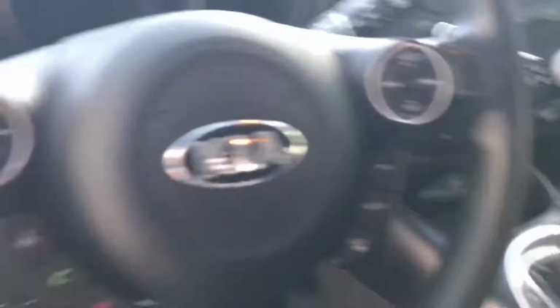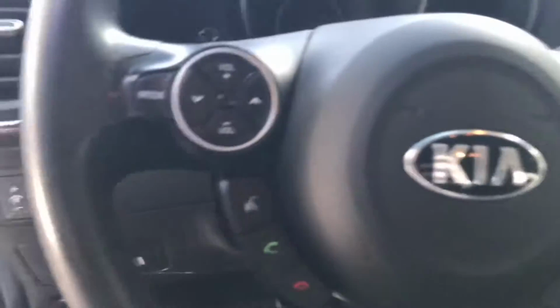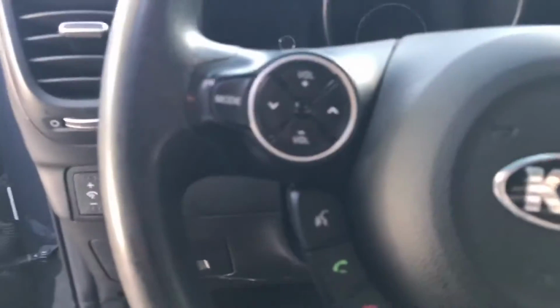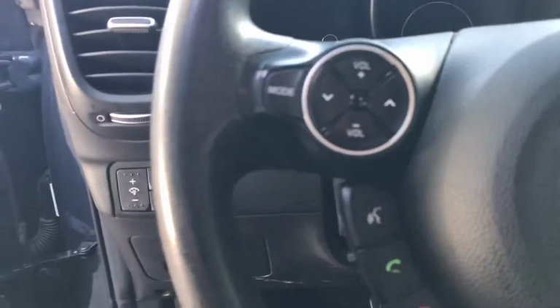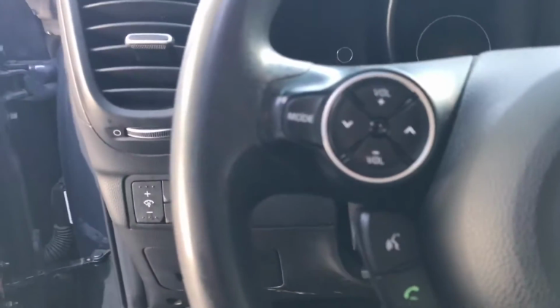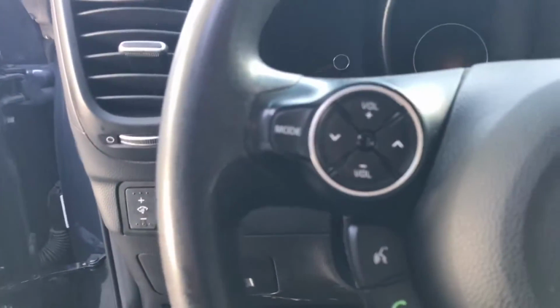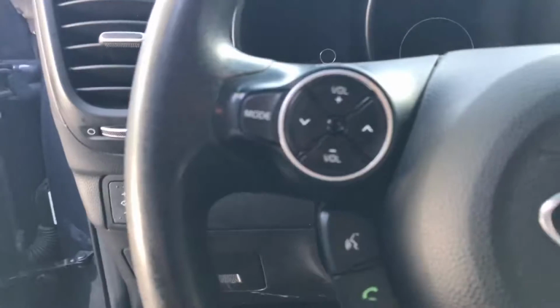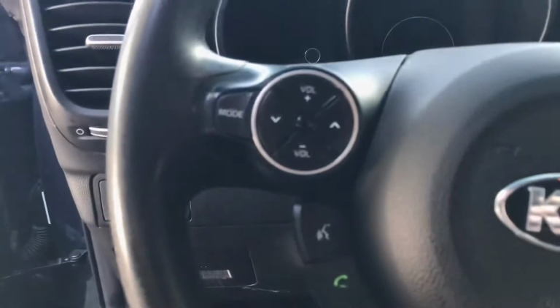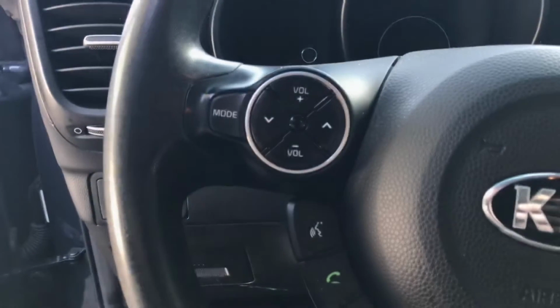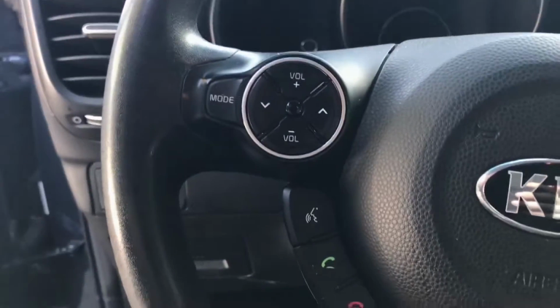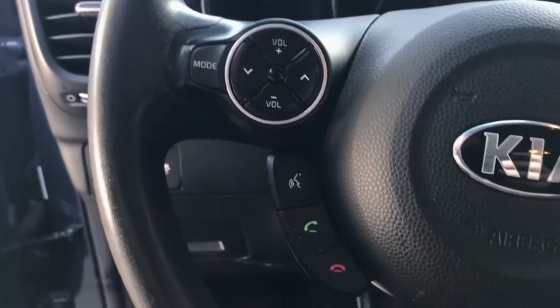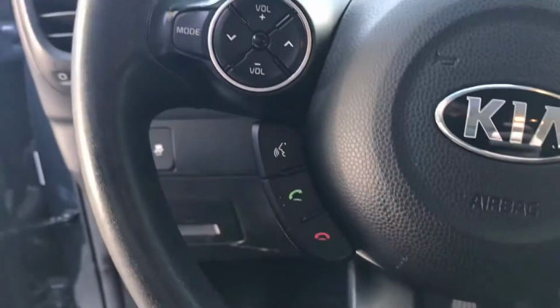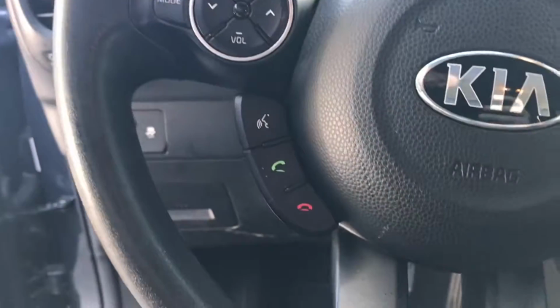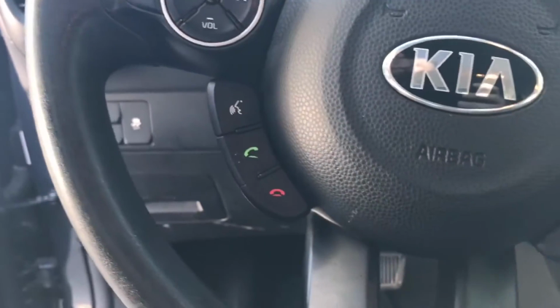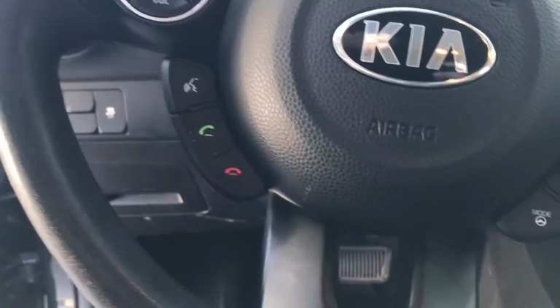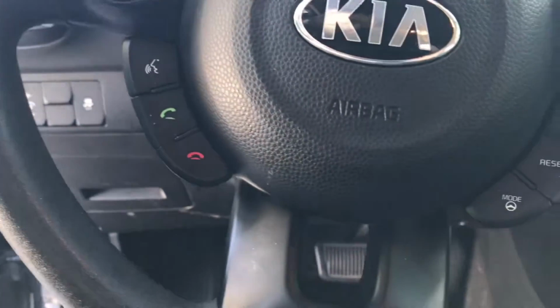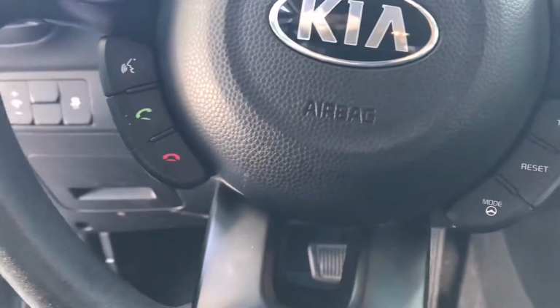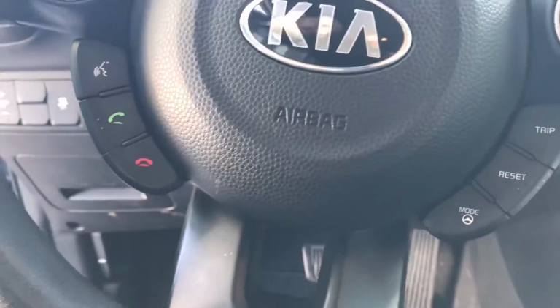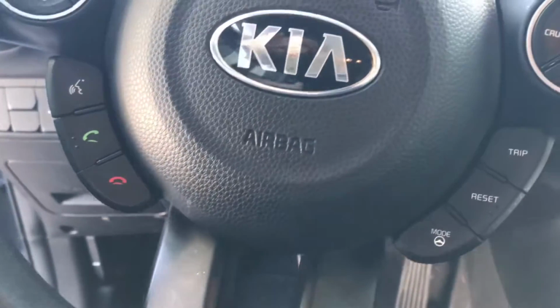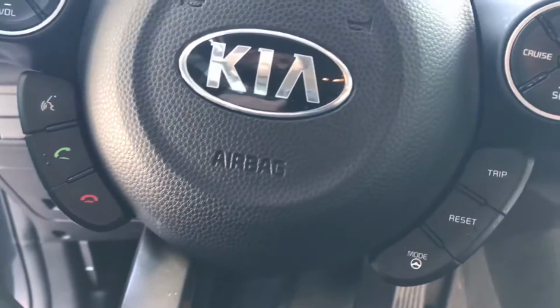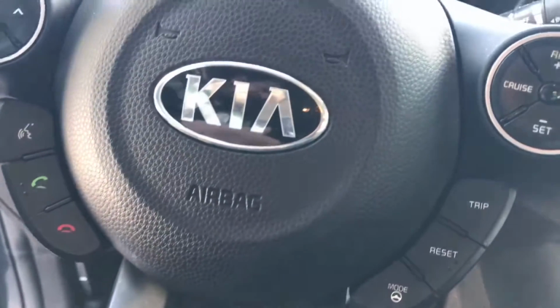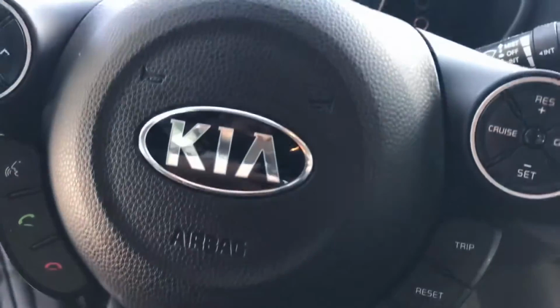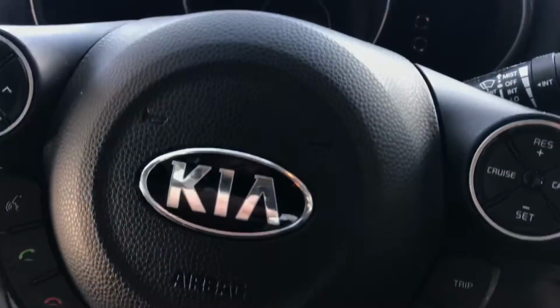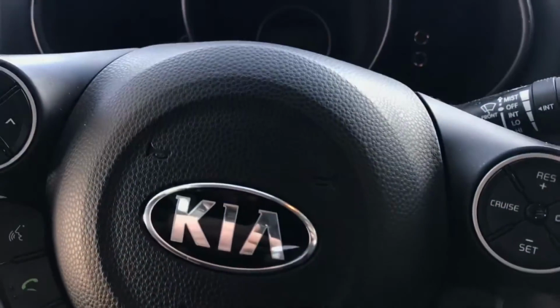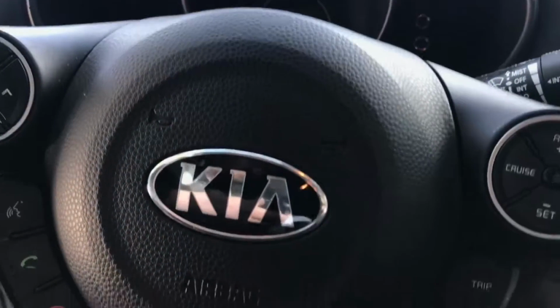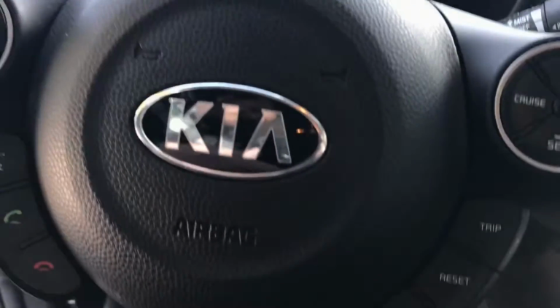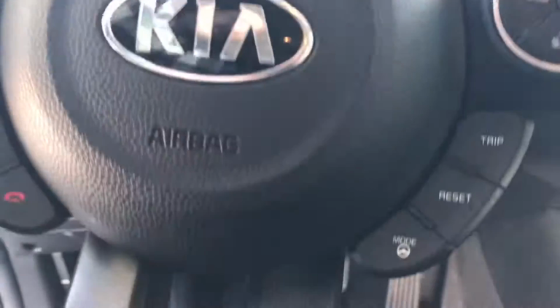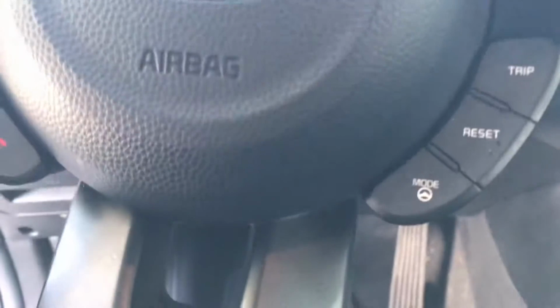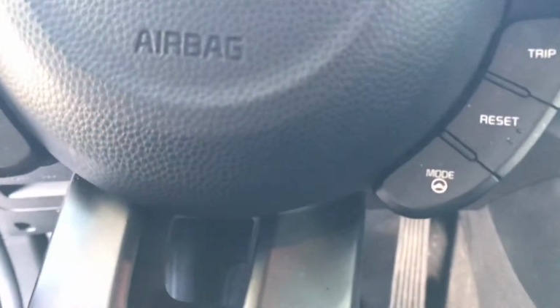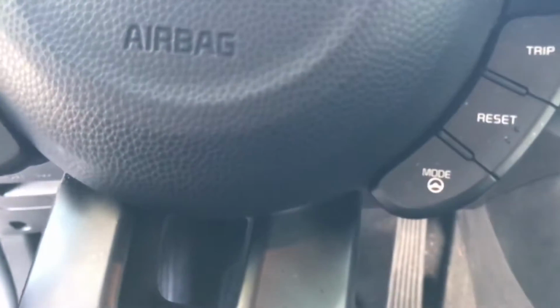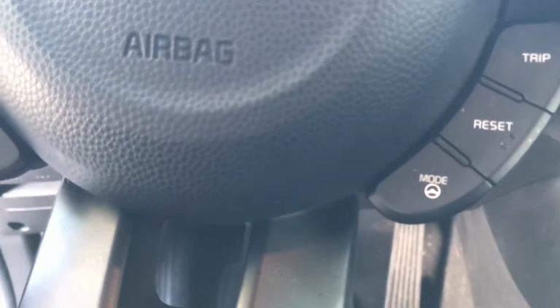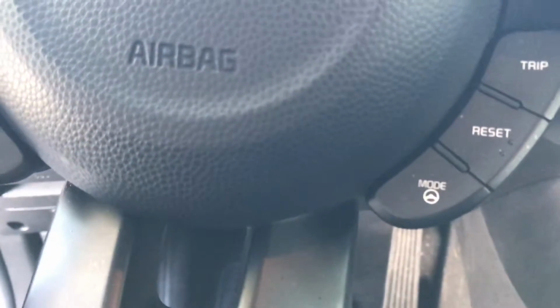Got a ton of options — a ton of steering wheel mounted controls for your audio, for your Bluetooth, for your cruise control, and also to adjust your steering mode.